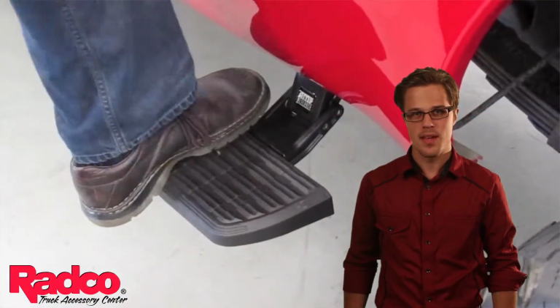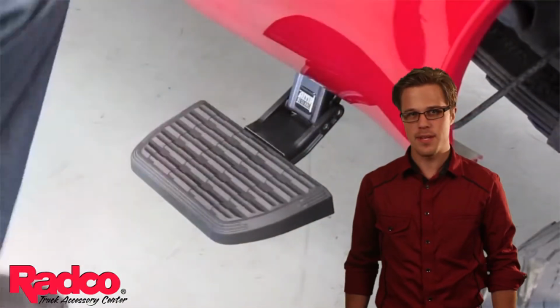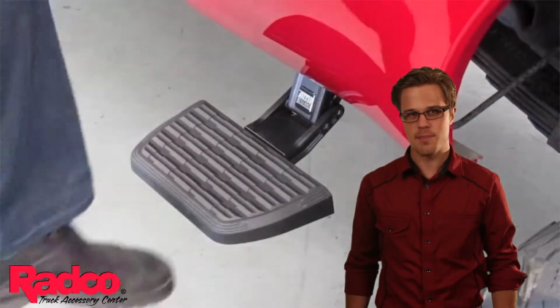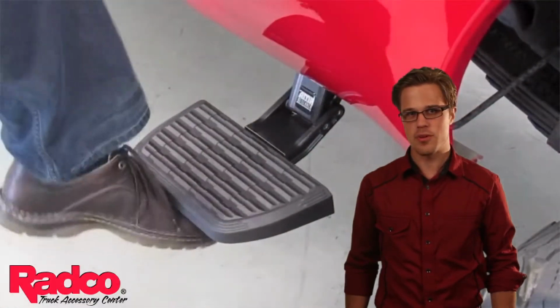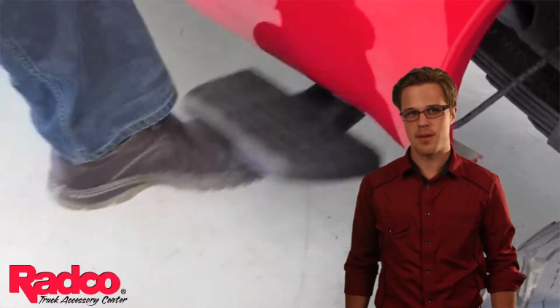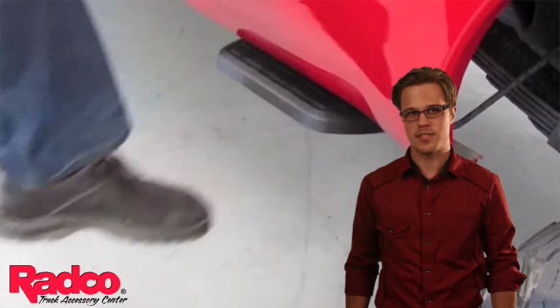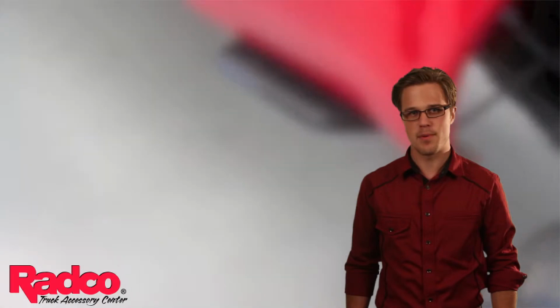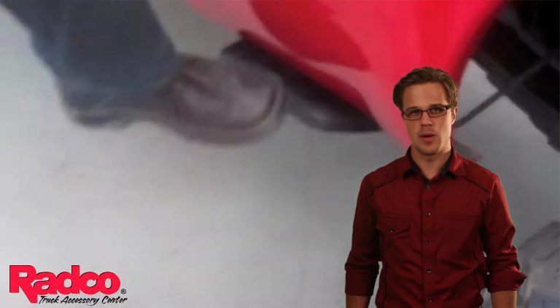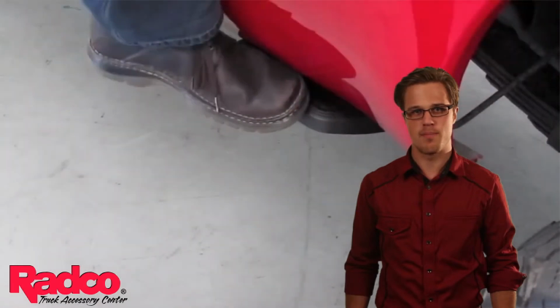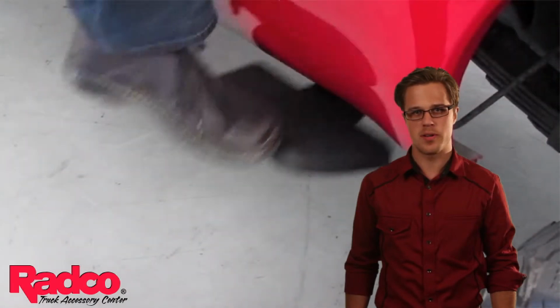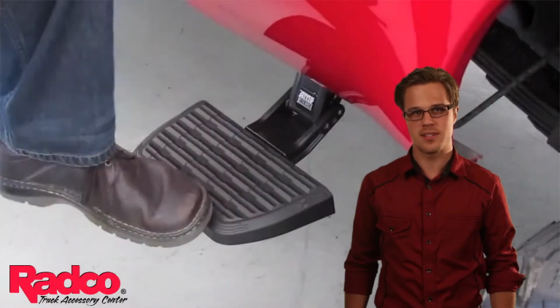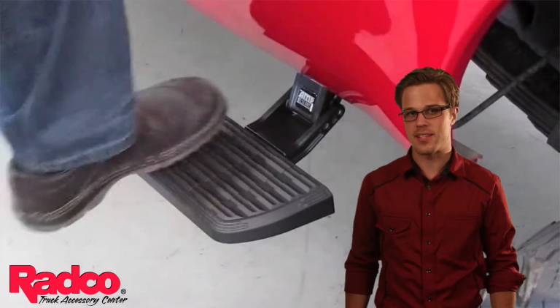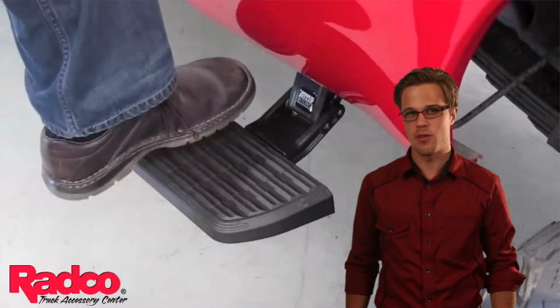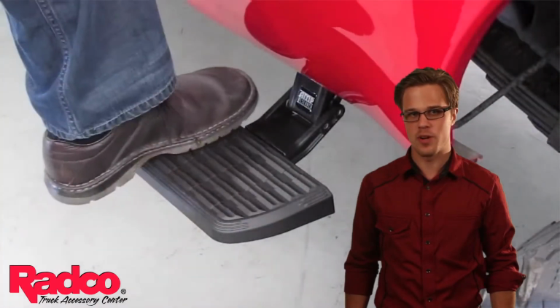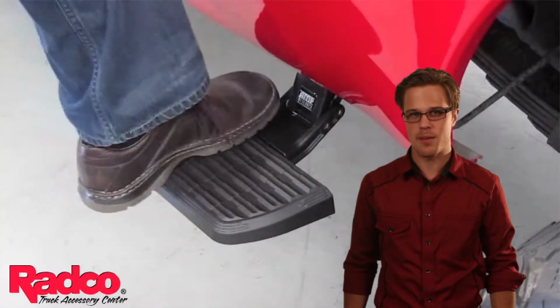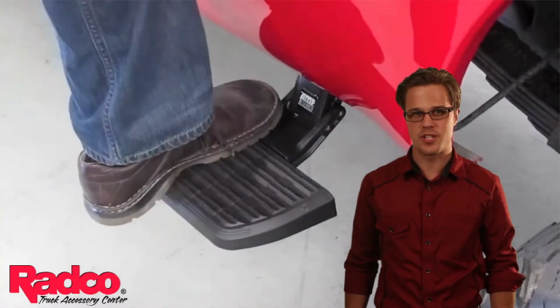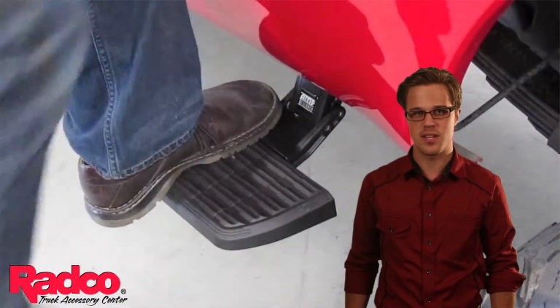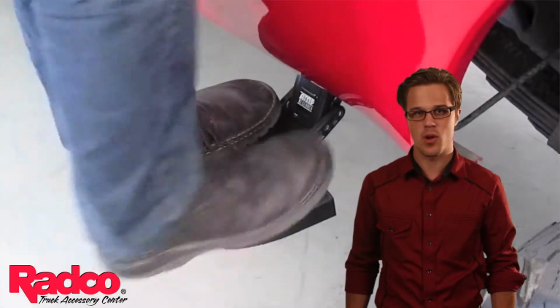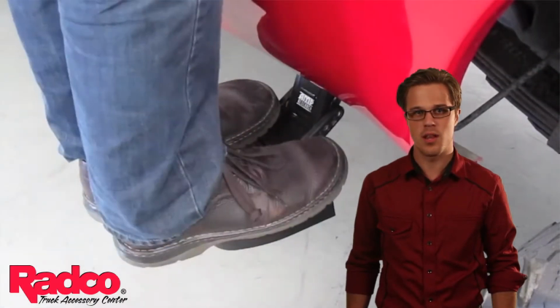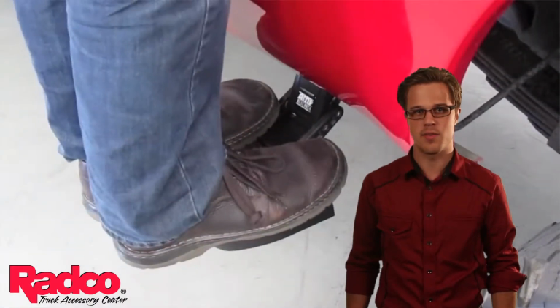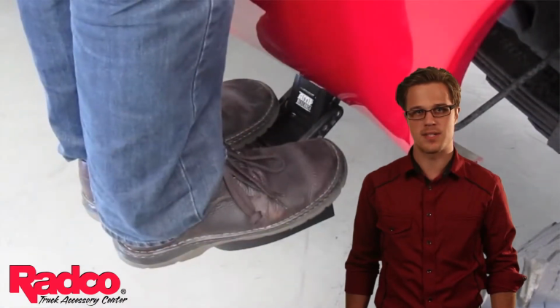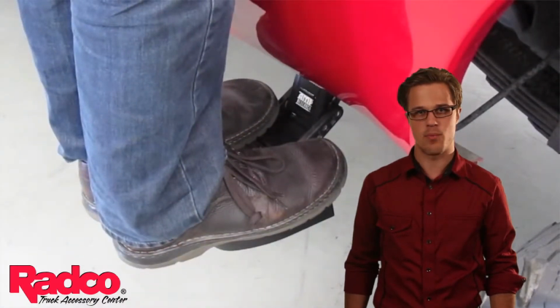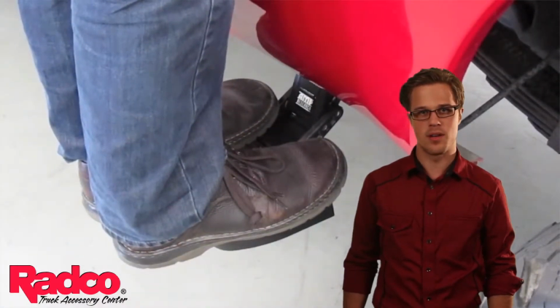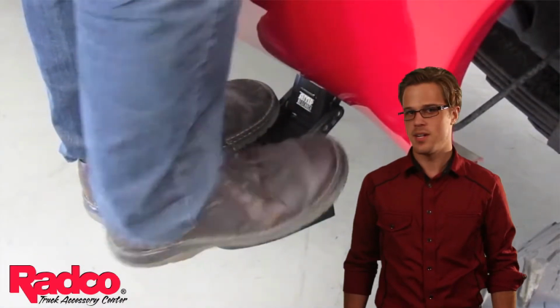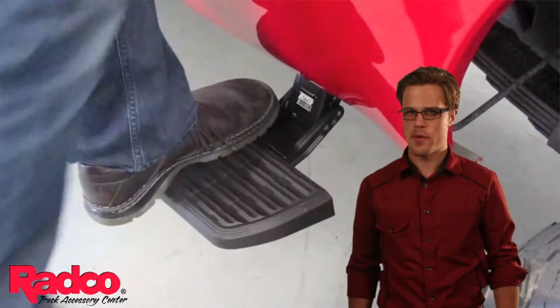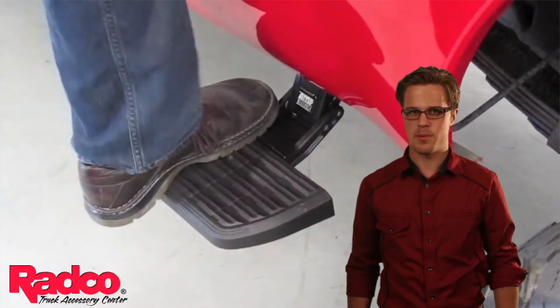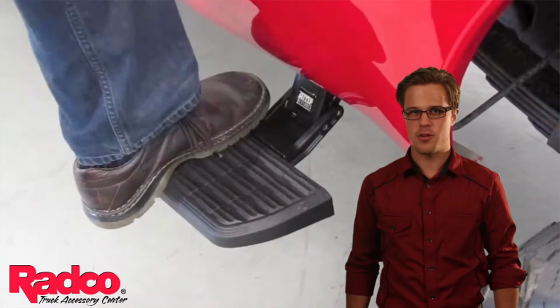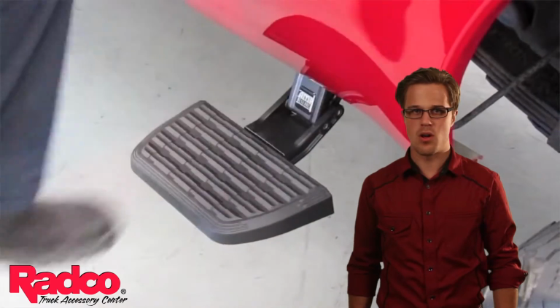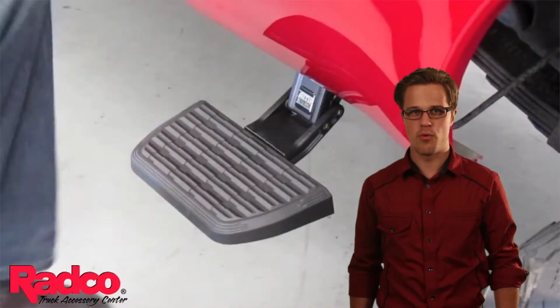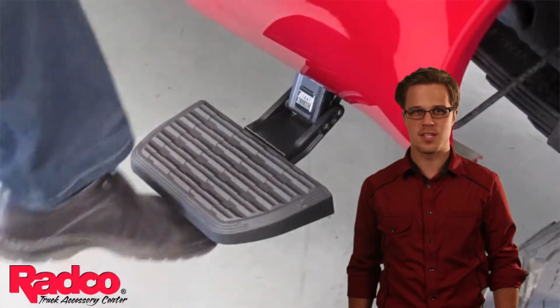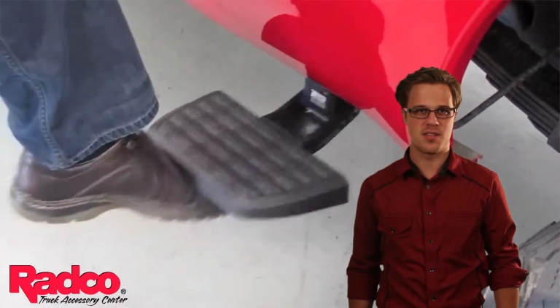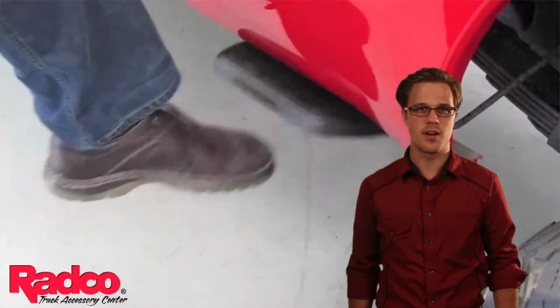The Bed Step 2 is made with the same aluminum components and self-lubricating bushings that you know and love from the Bed Step 1, allowing them to be used in all 4 seasons of the year.